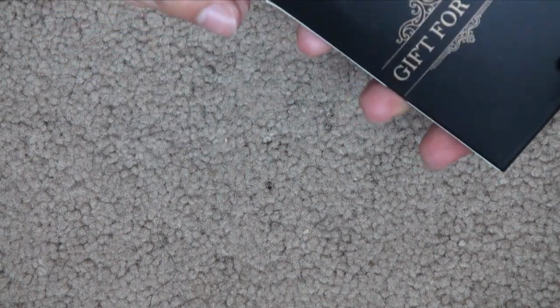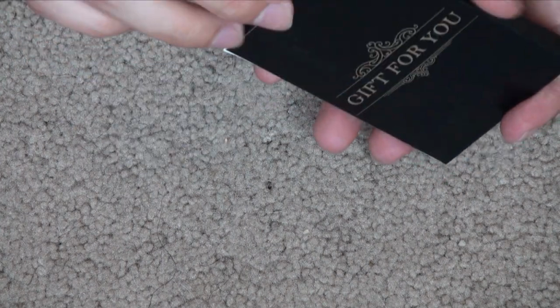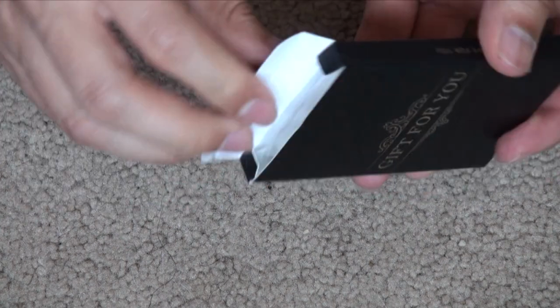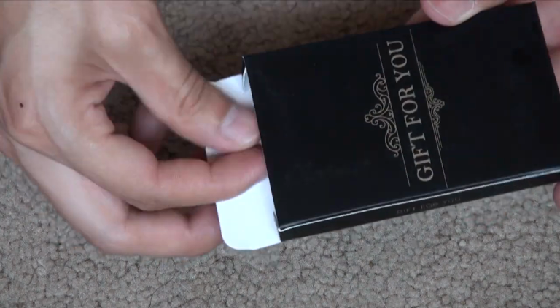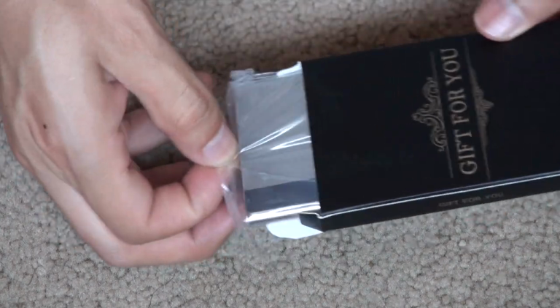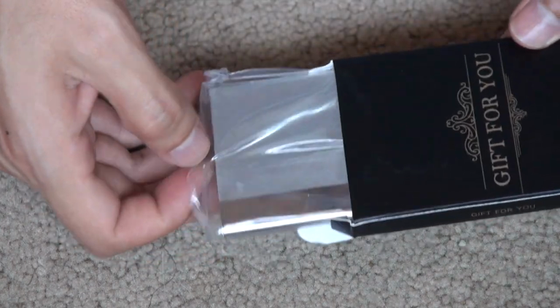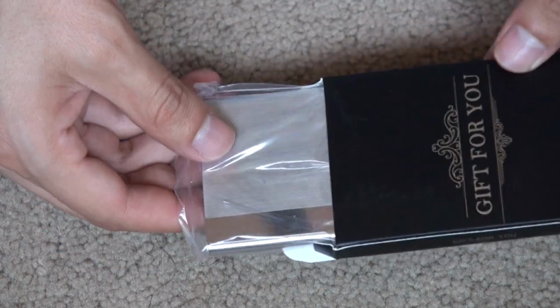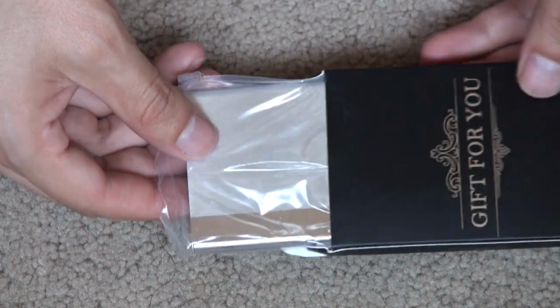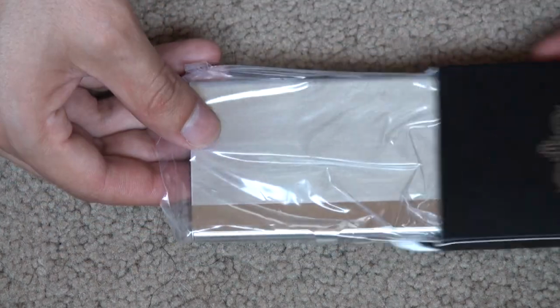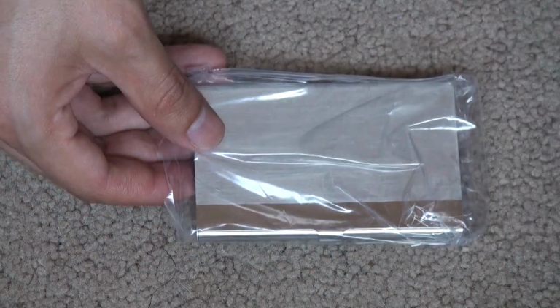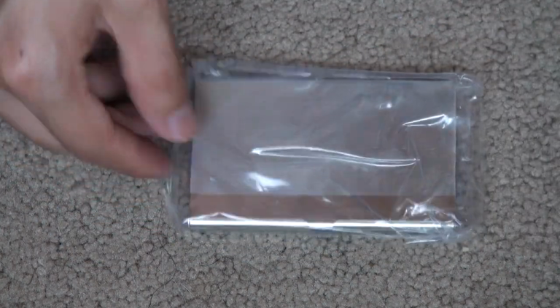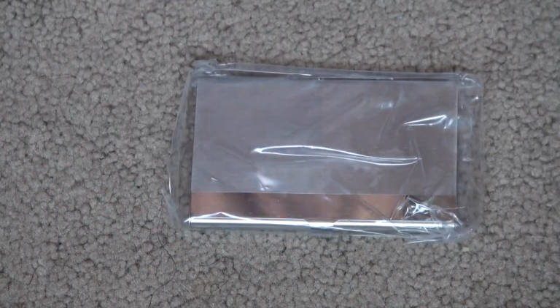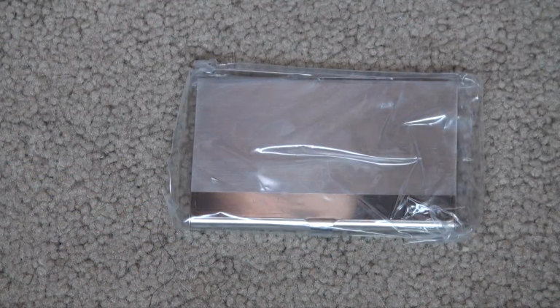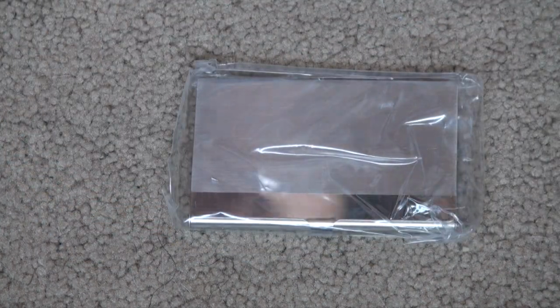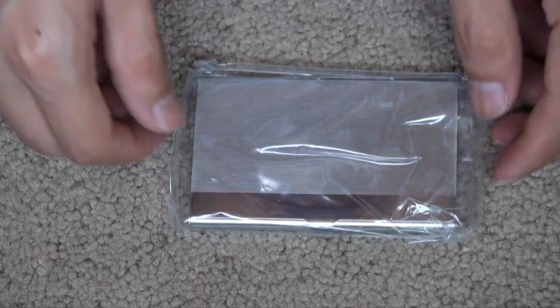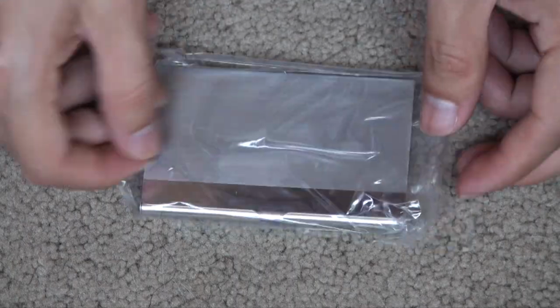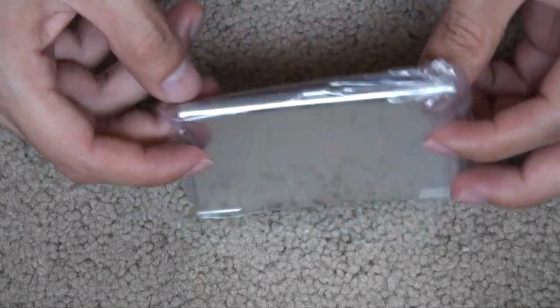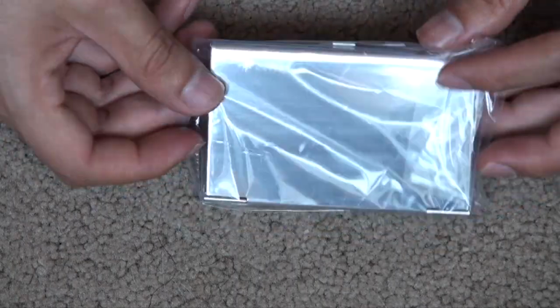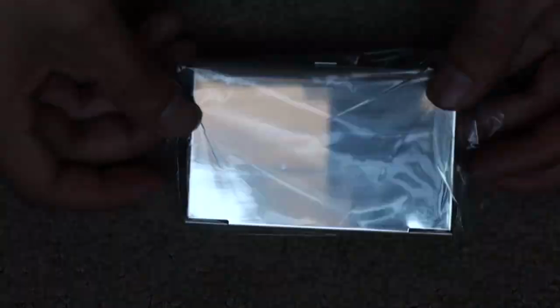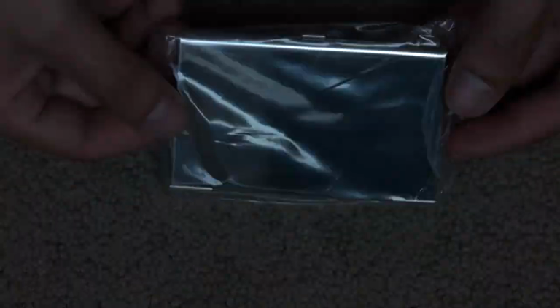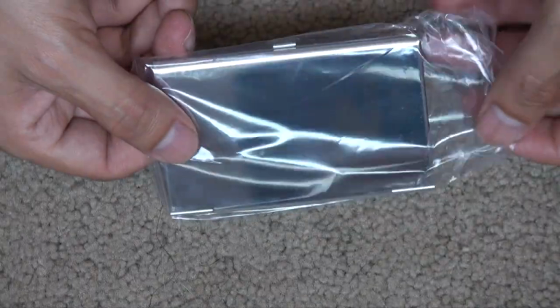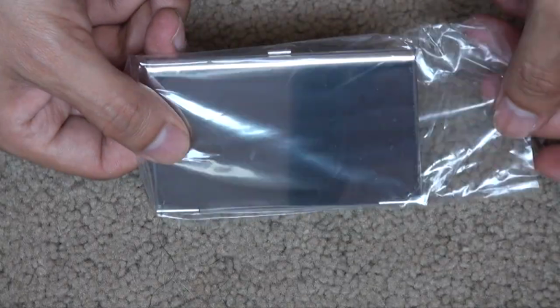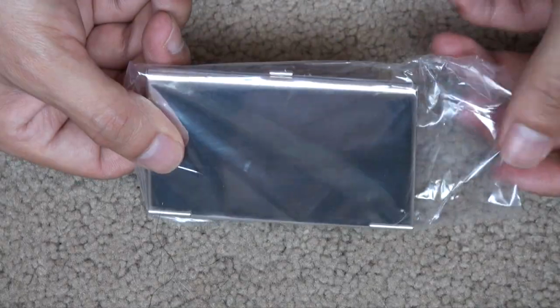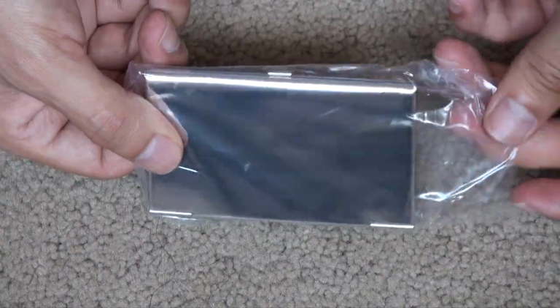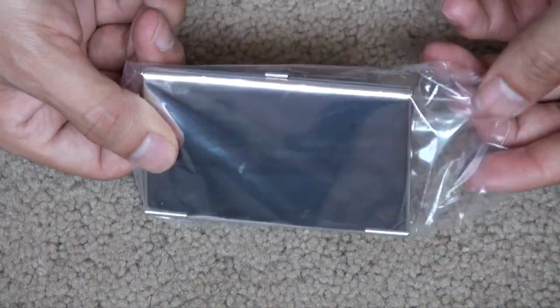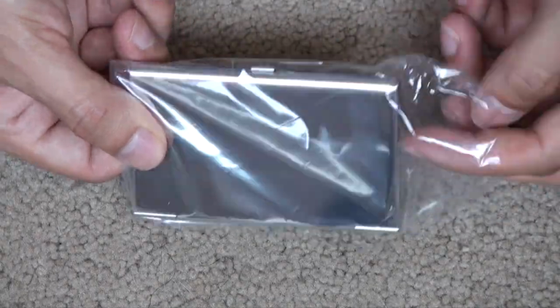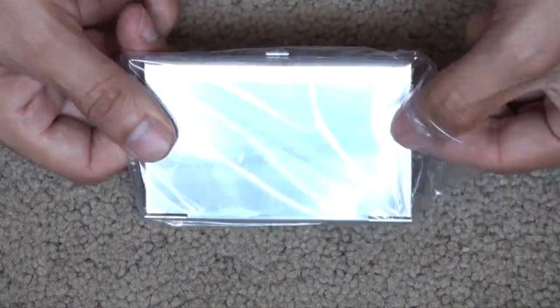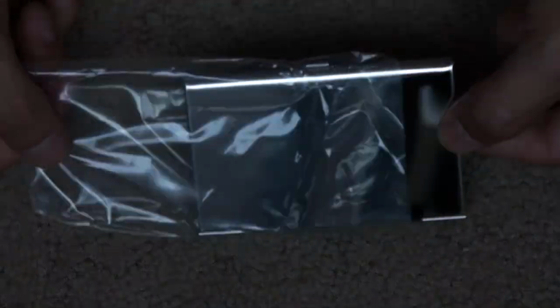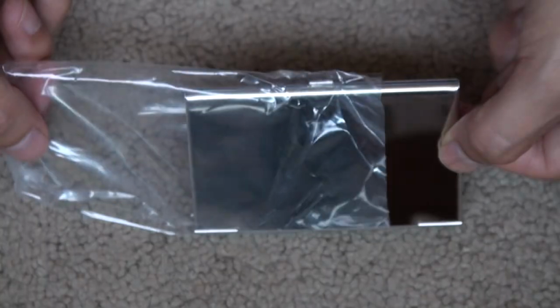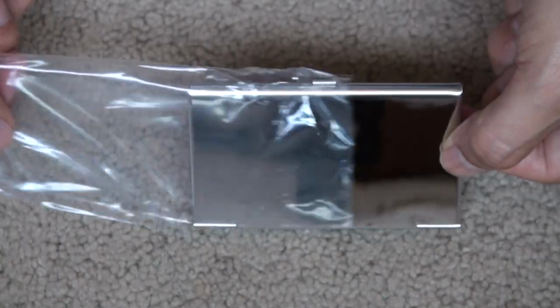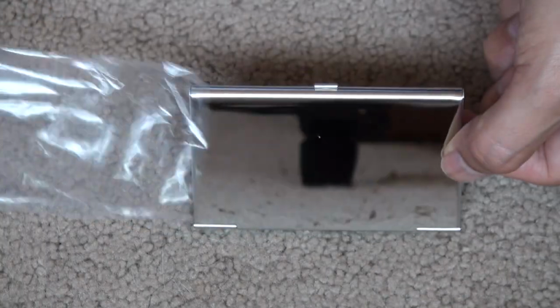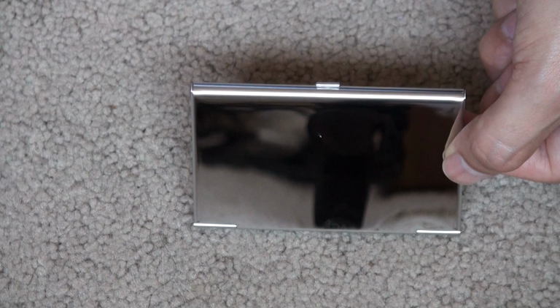Just open it up — good look to it, well packaged. Take it out — nice, good stainless steel finish, great premium look.